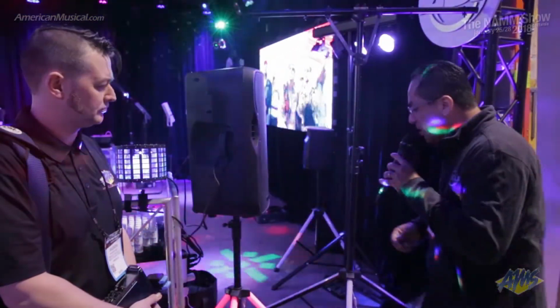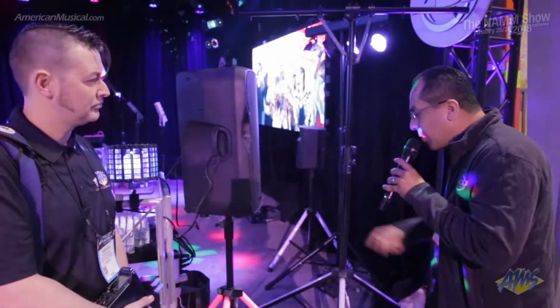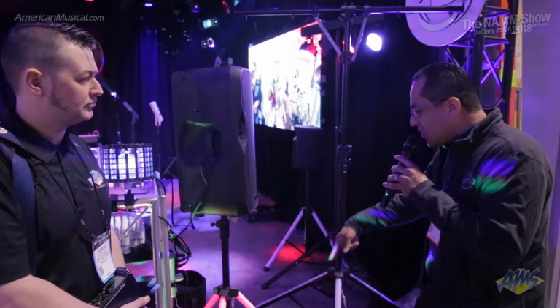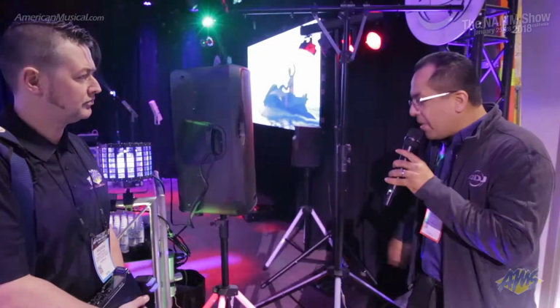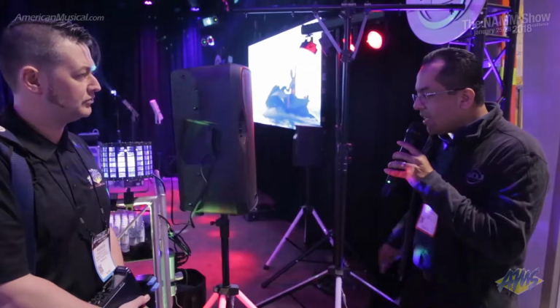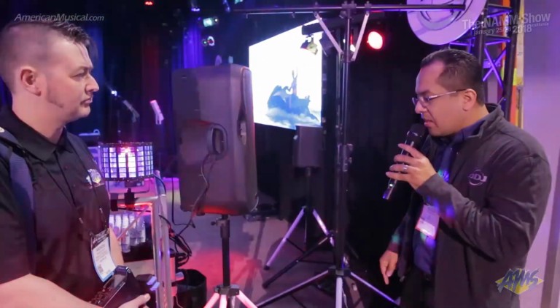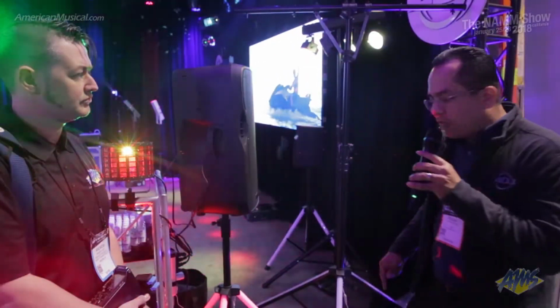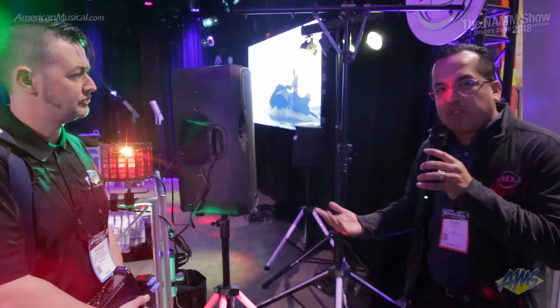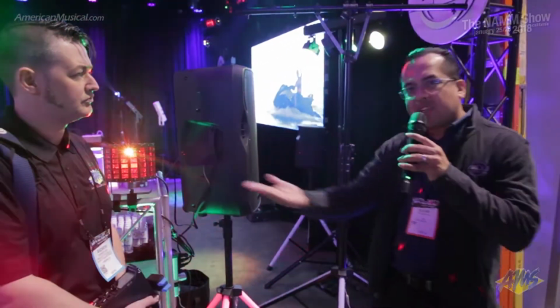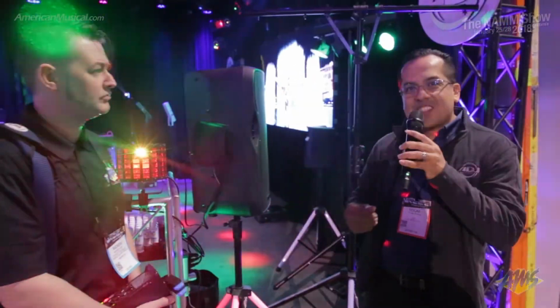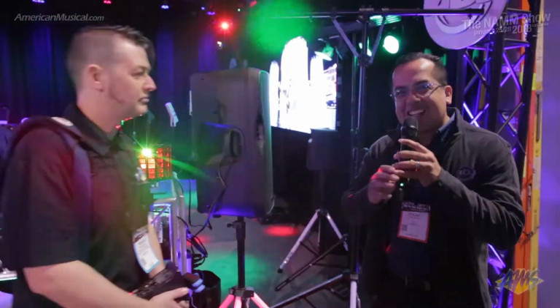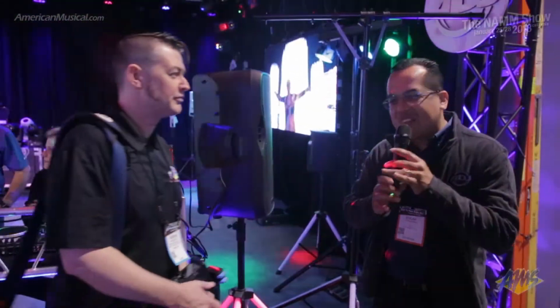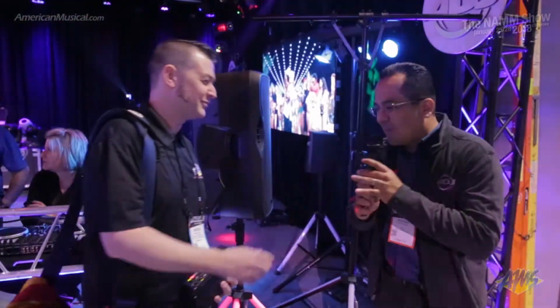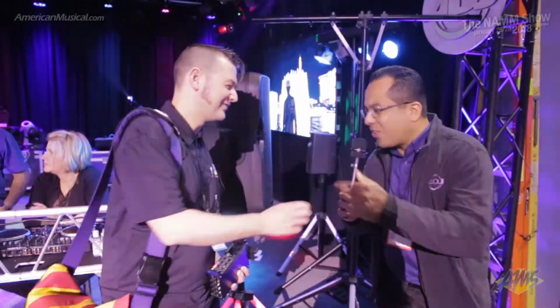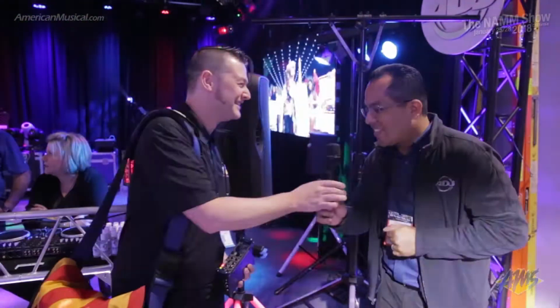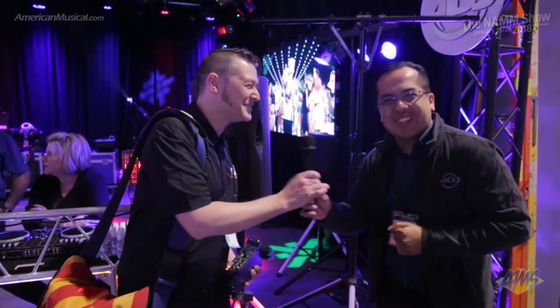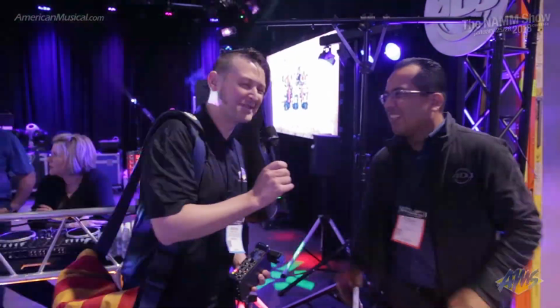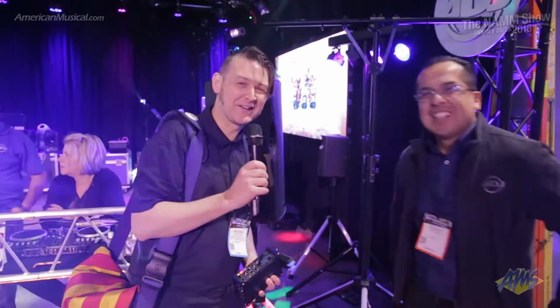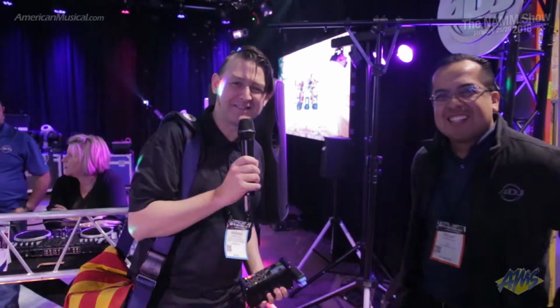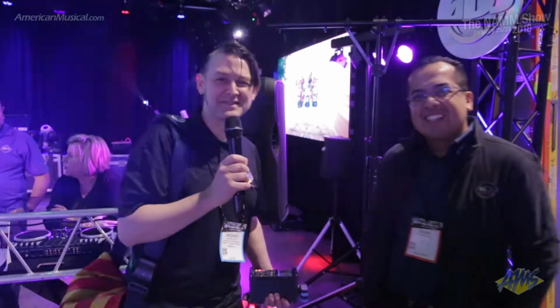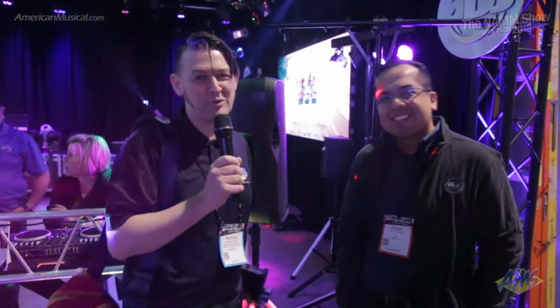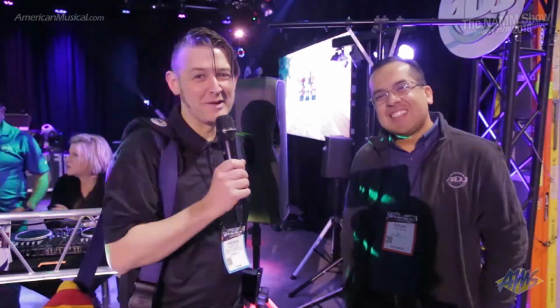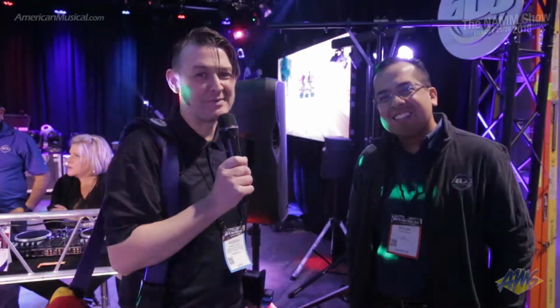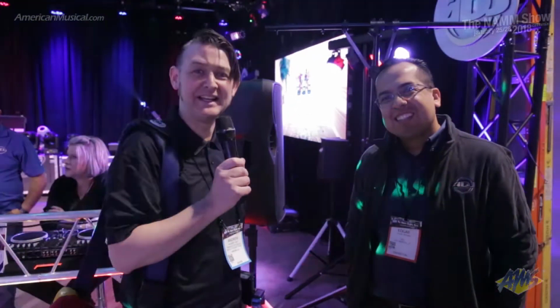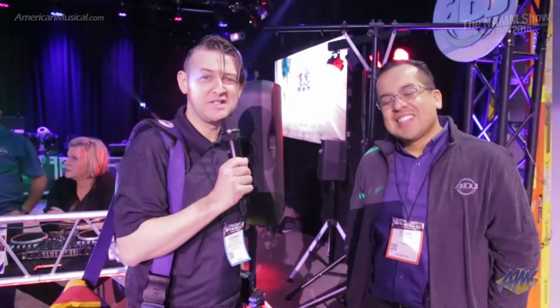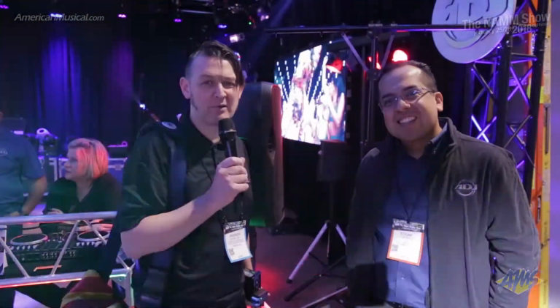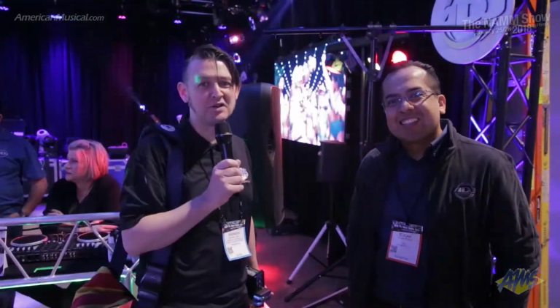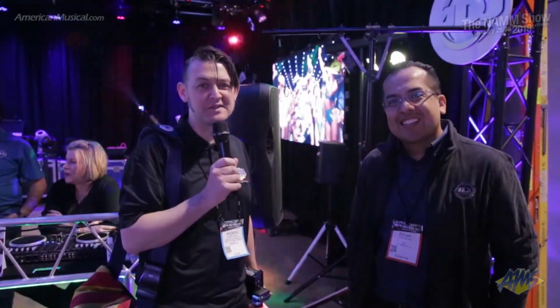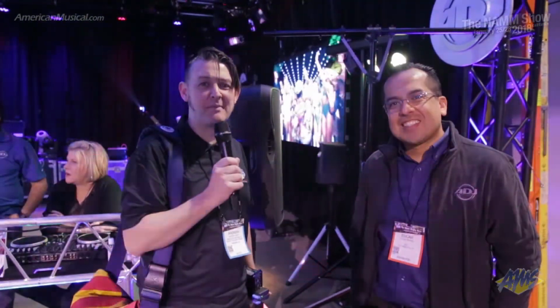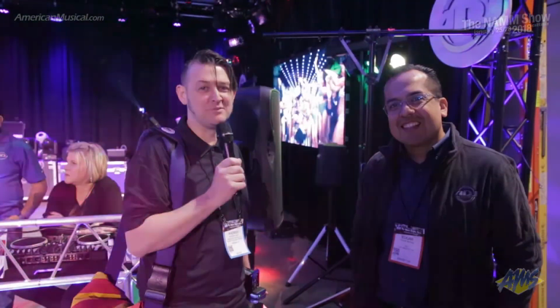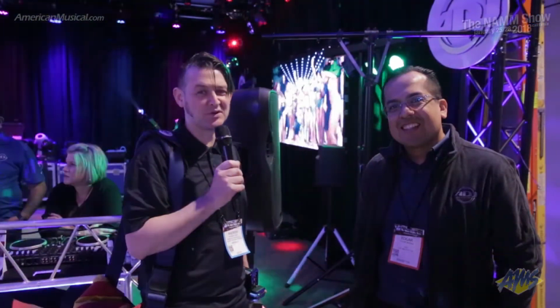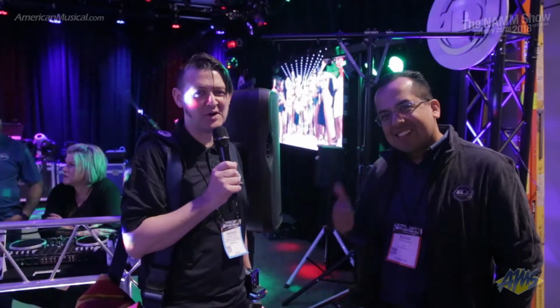We're really excited about these. For more information, I'm sure these guys can help you out — I'll pass it back over to Andrew. Thanks a lot, Edgar. And yes, for more information about any ADJ product, you can visit AmericanMusical.com.